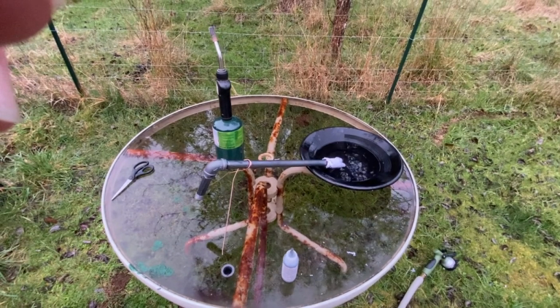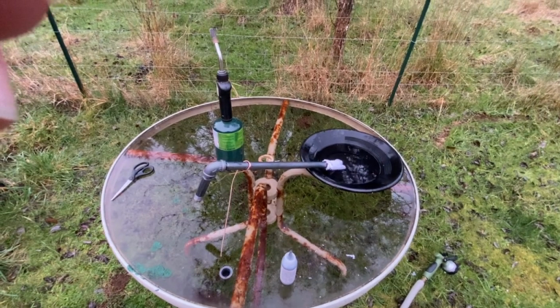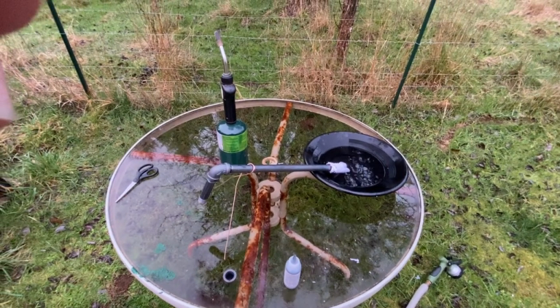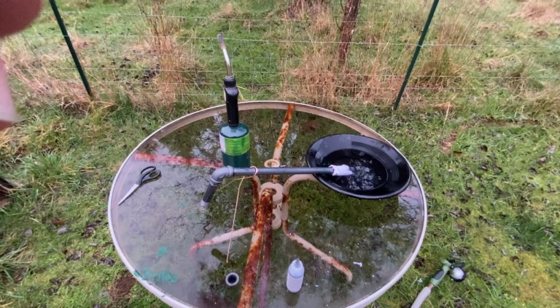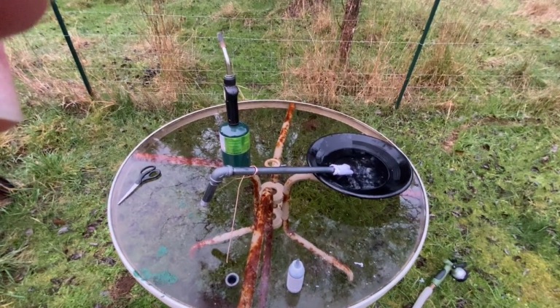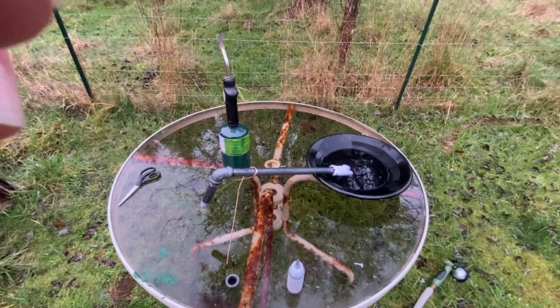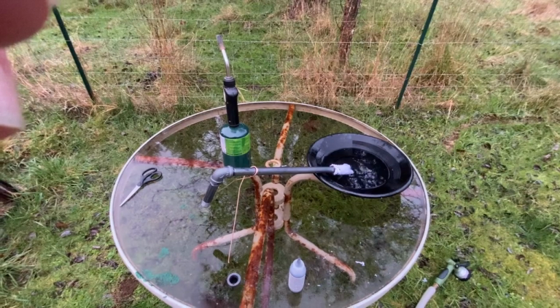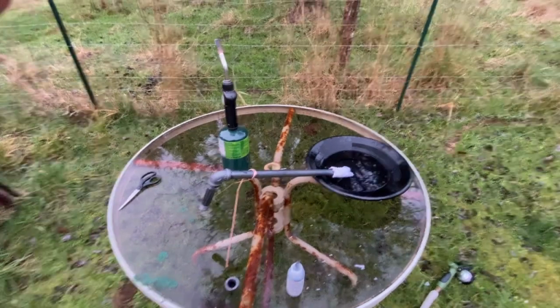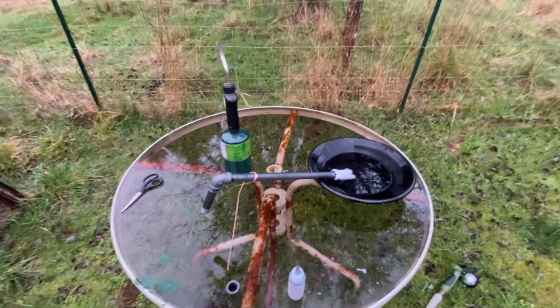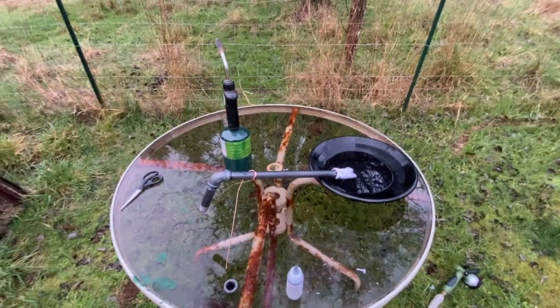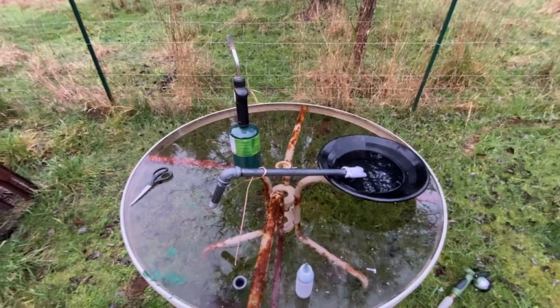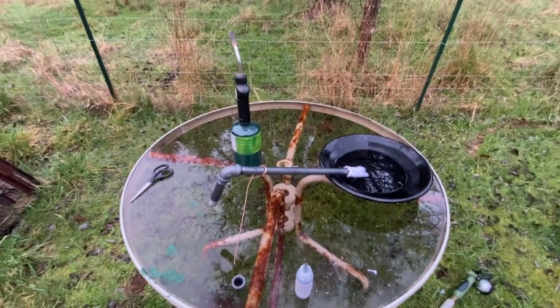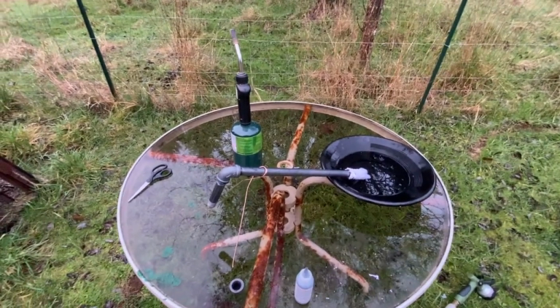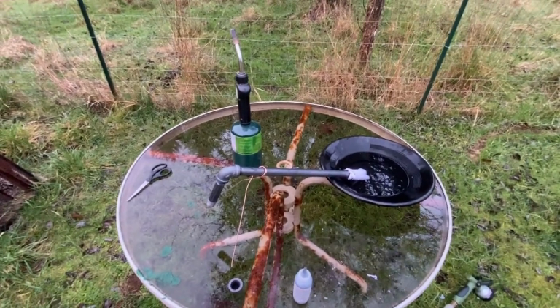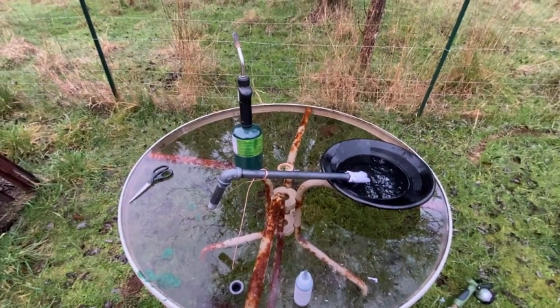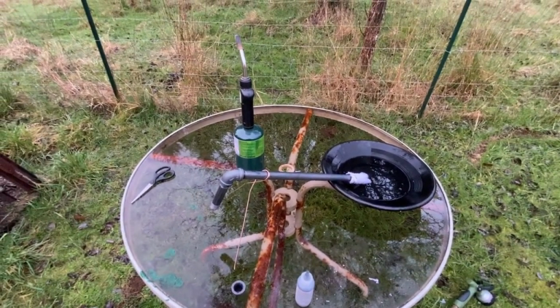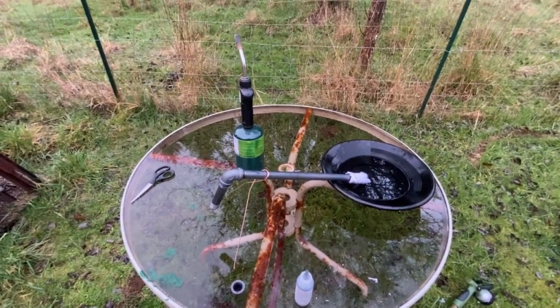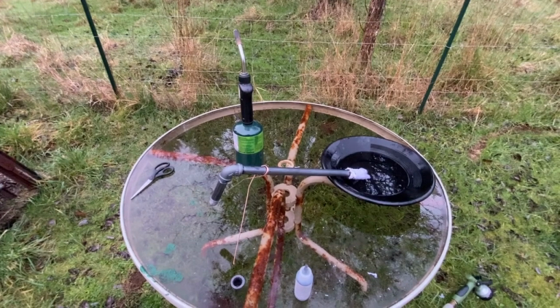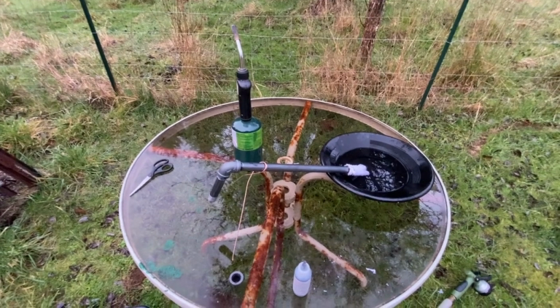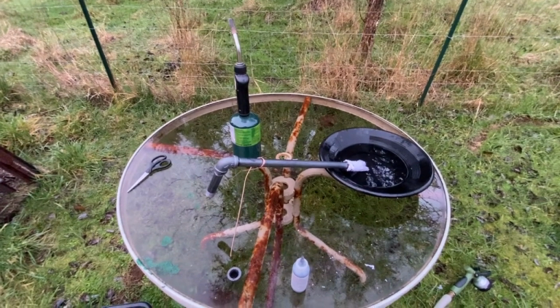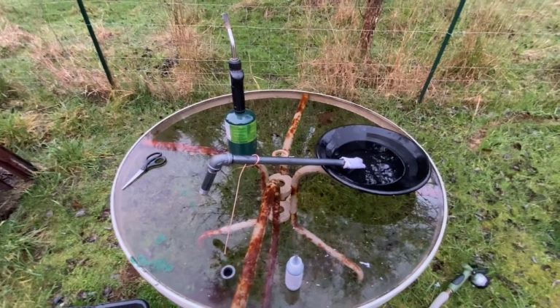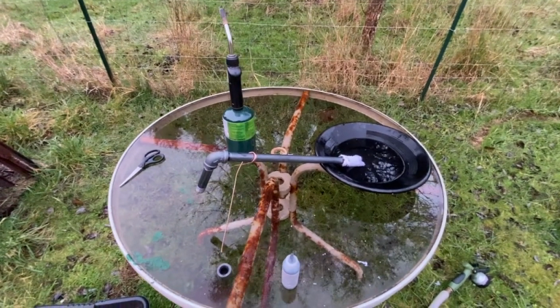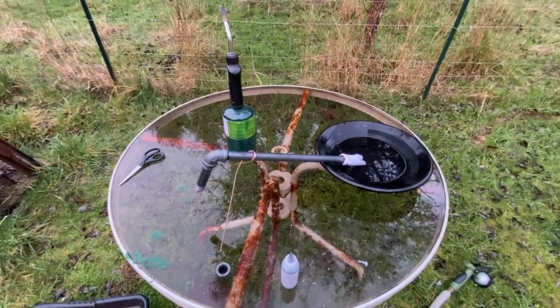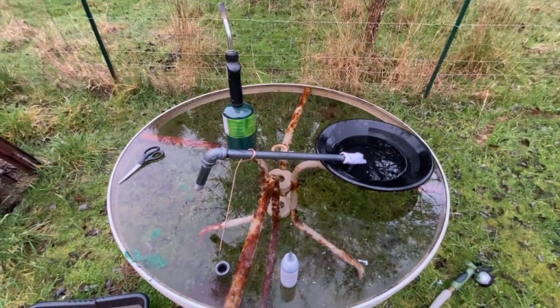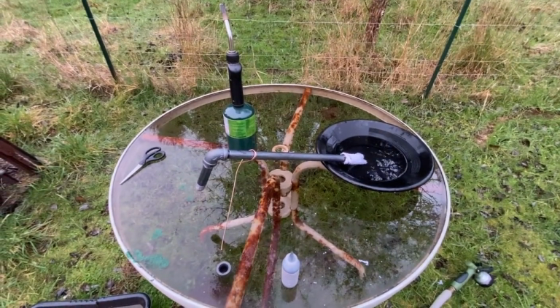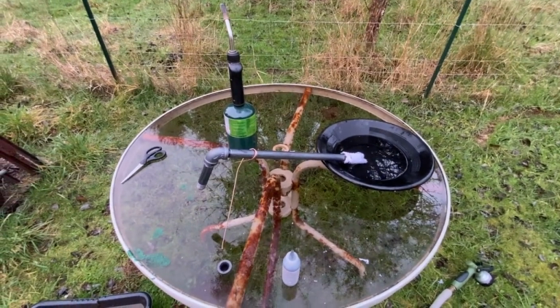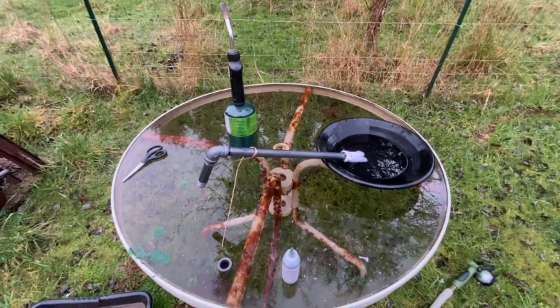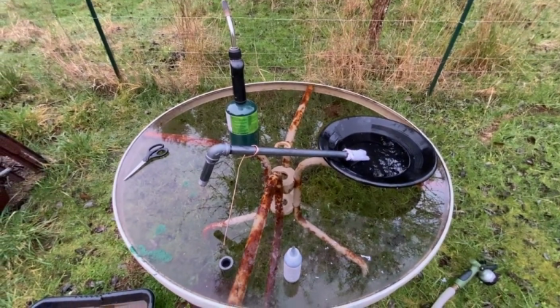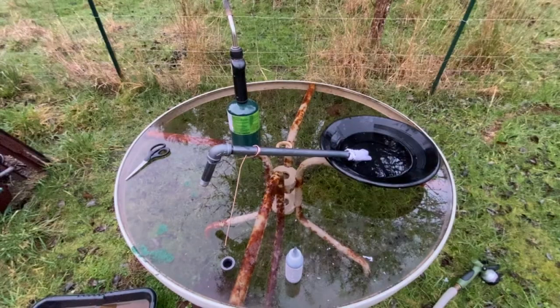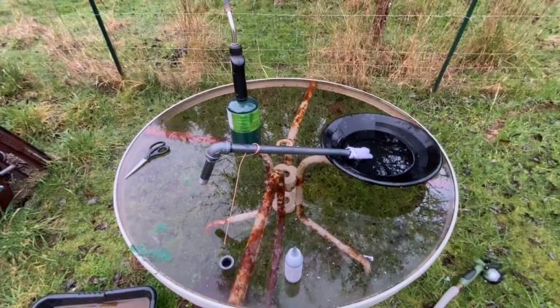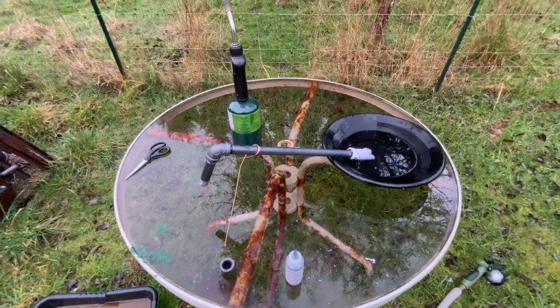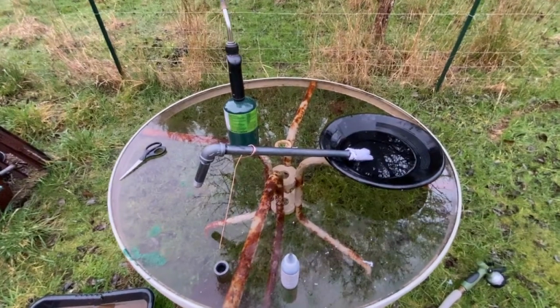Welcome to the Black Sand Prospecting Channel. If you're new, welcome. If you've been around for a while, welcome back. Today we're doing a gold retort — that's to get the mercury off of the gold.